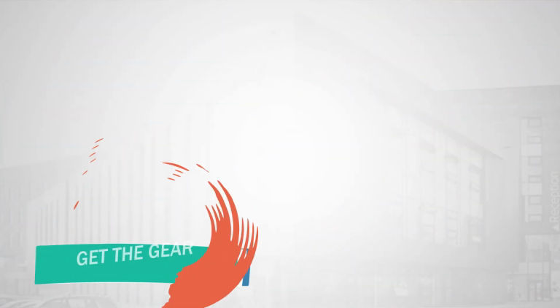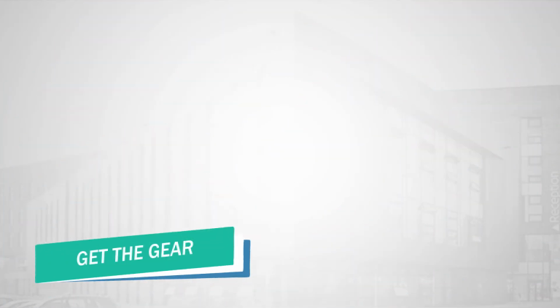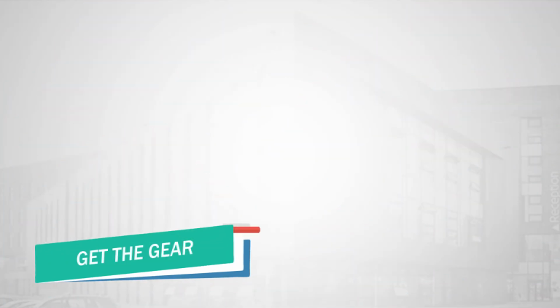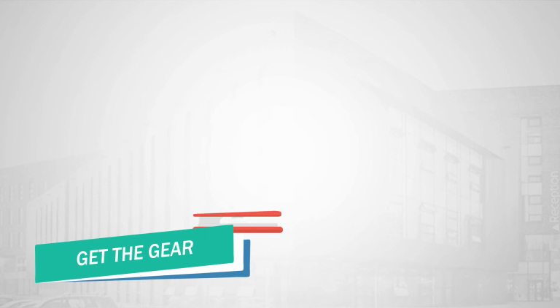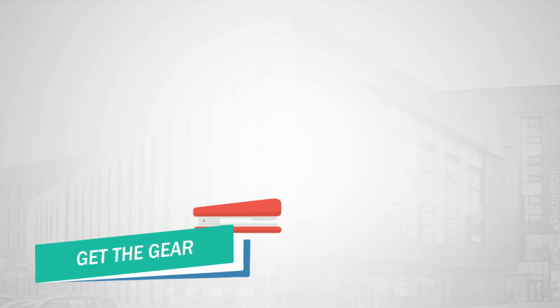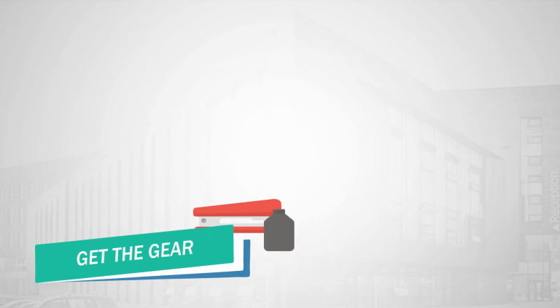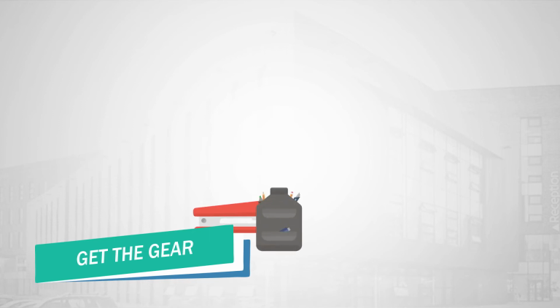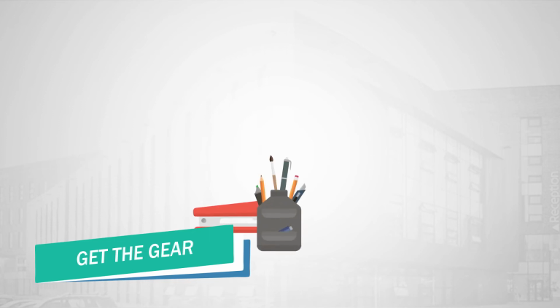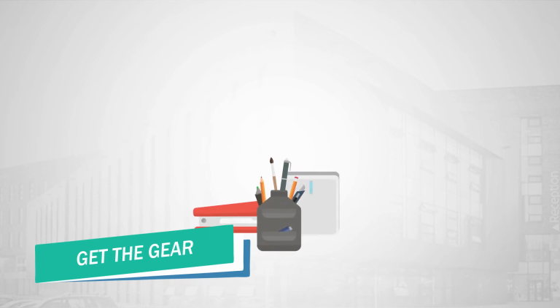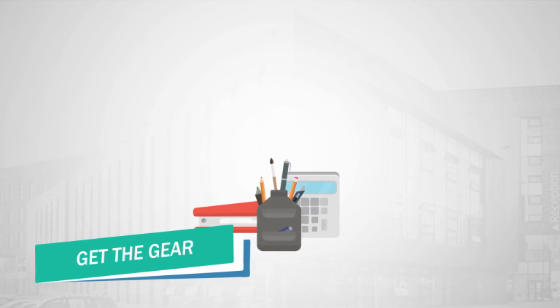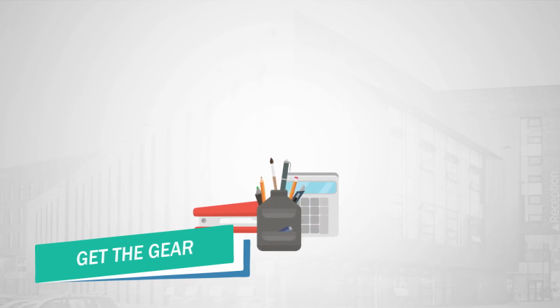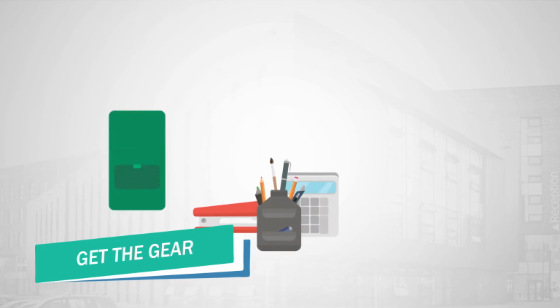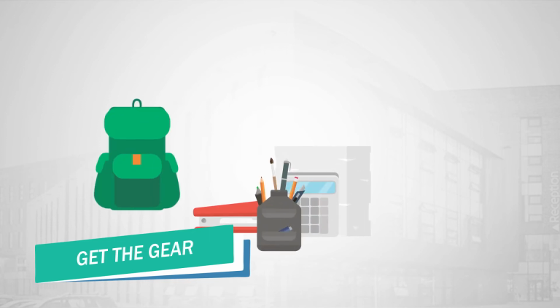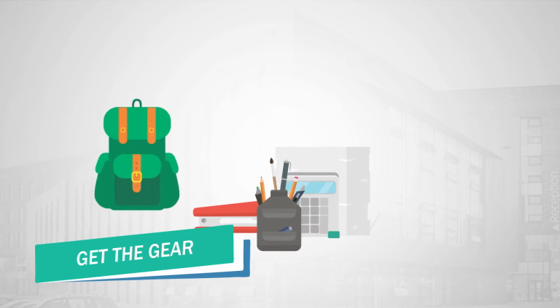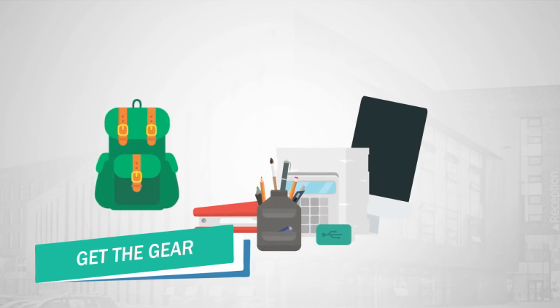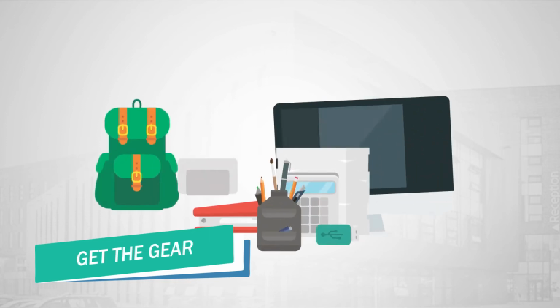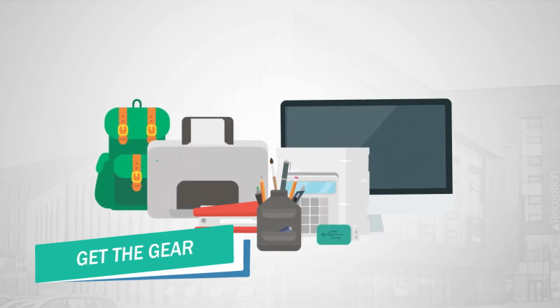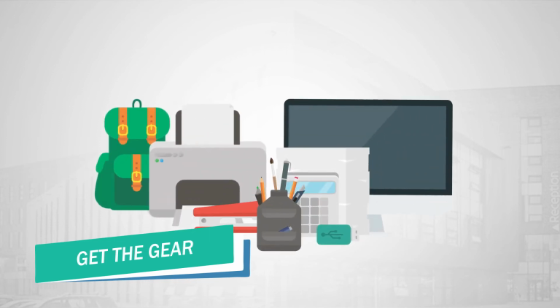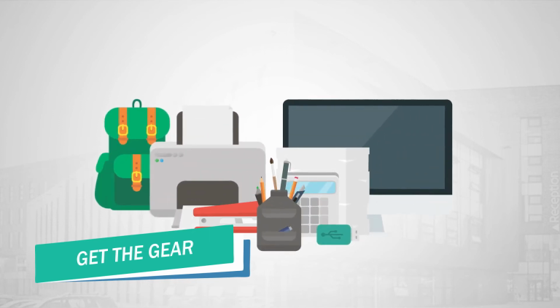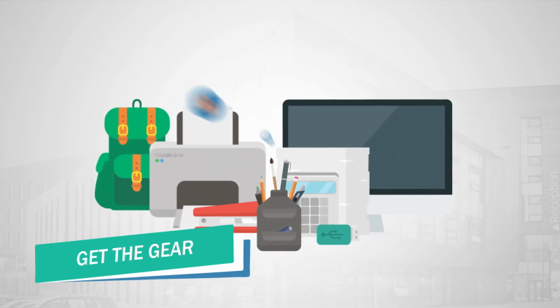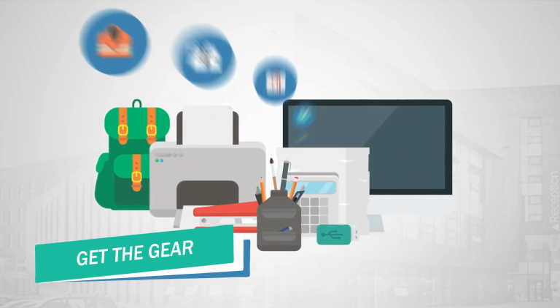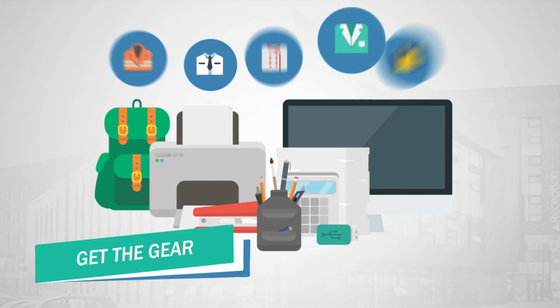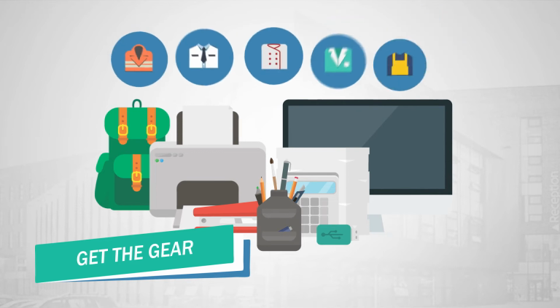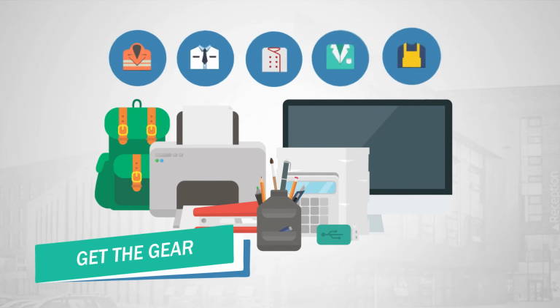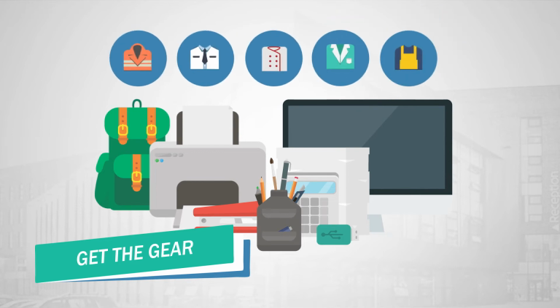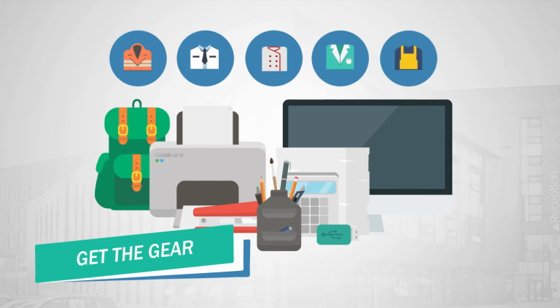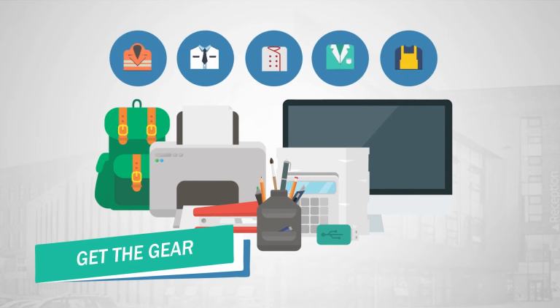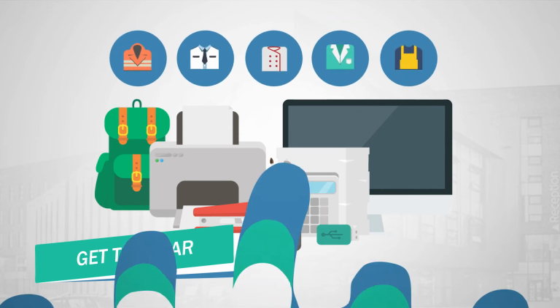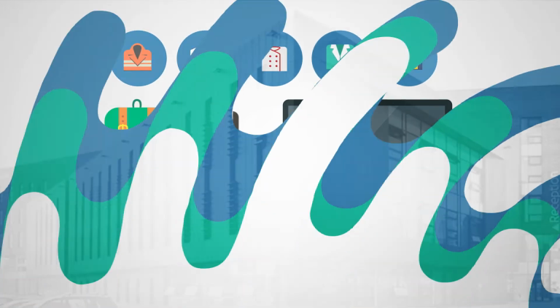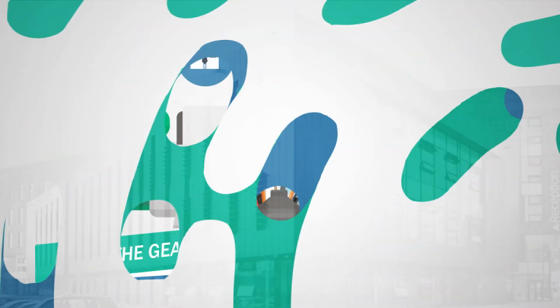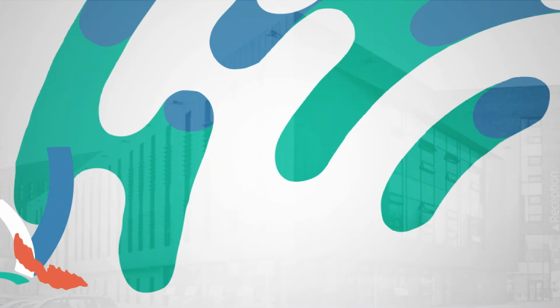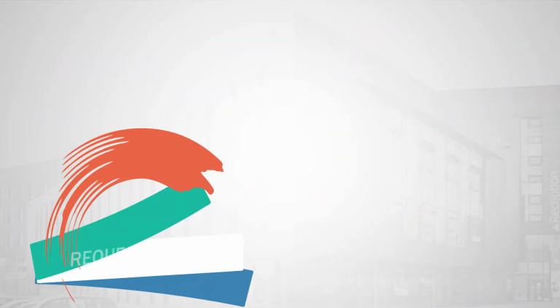Get the gear. Make sure you have all the stationery and other equipment you need for the course, and order any kit or uniform your course requires.